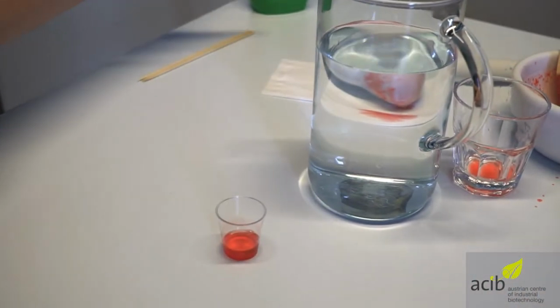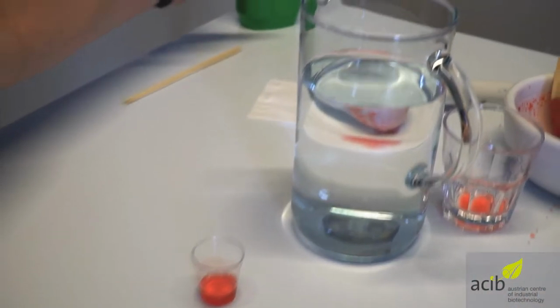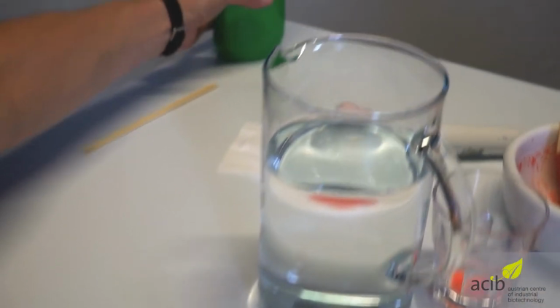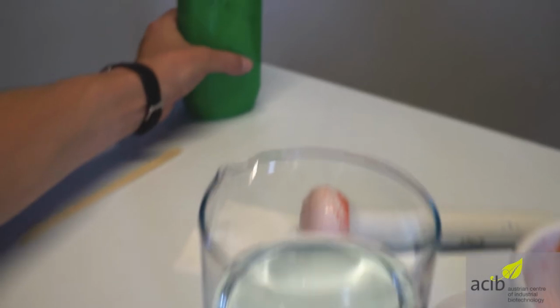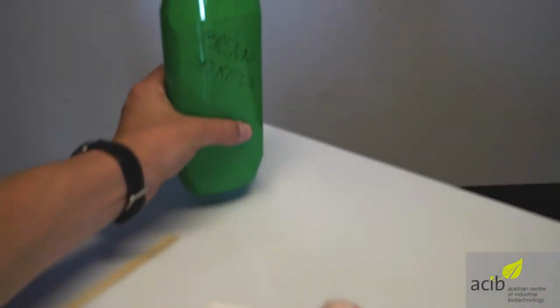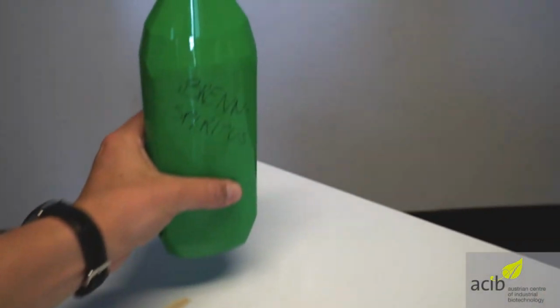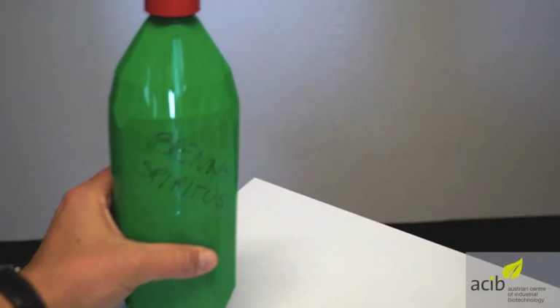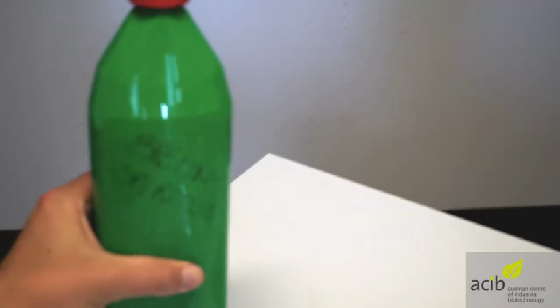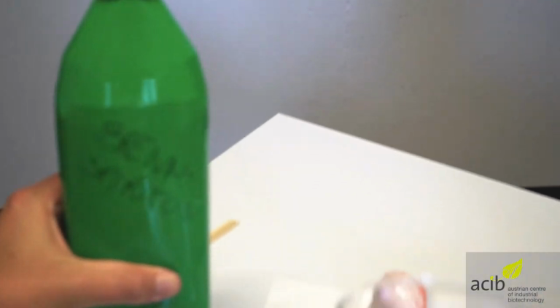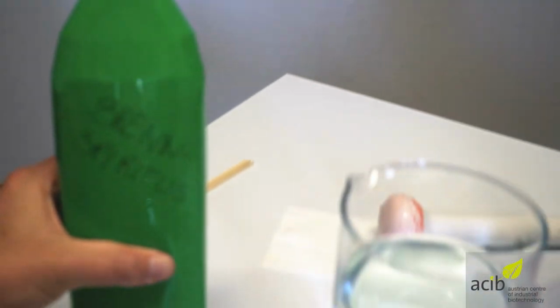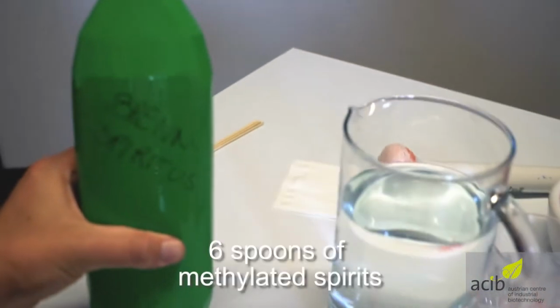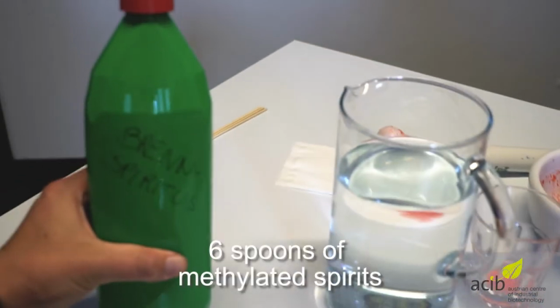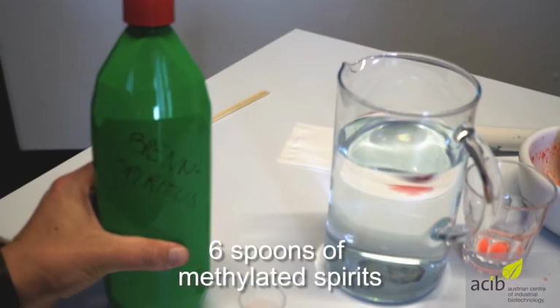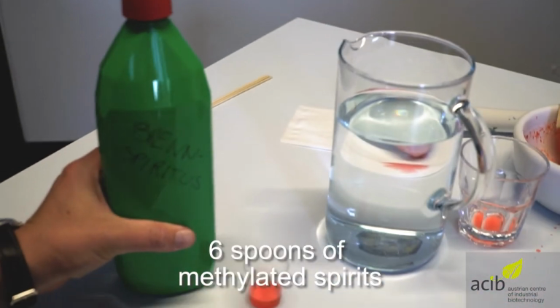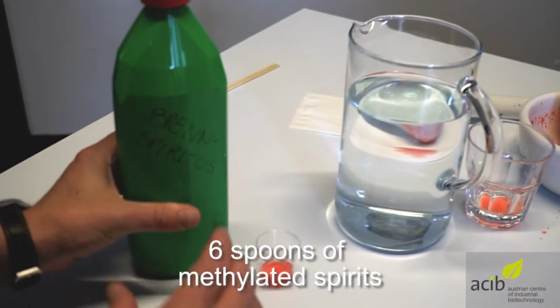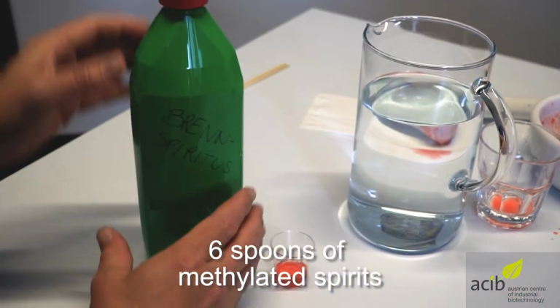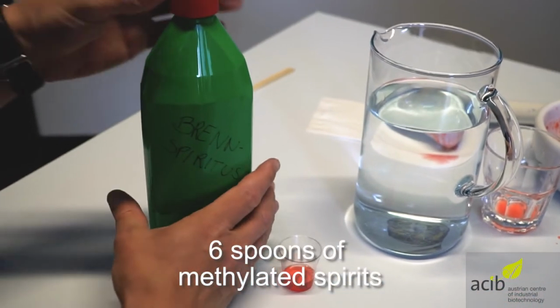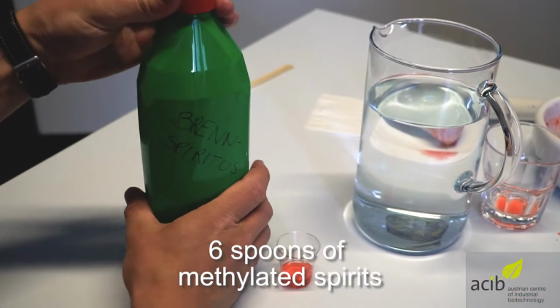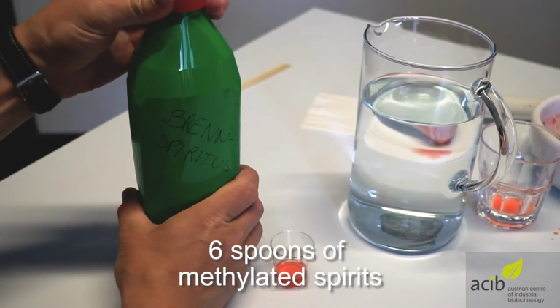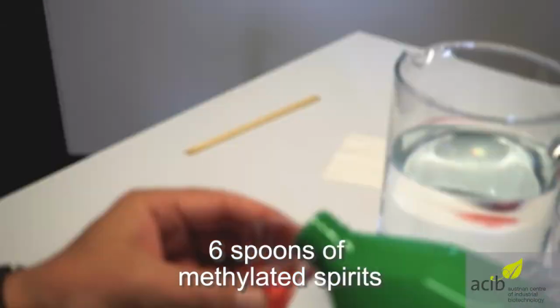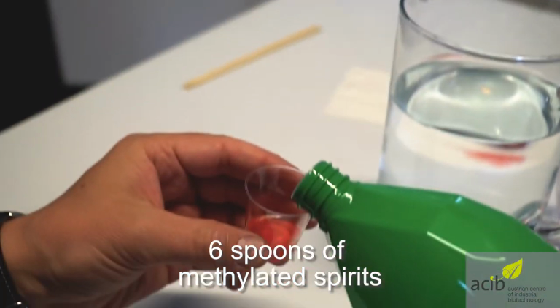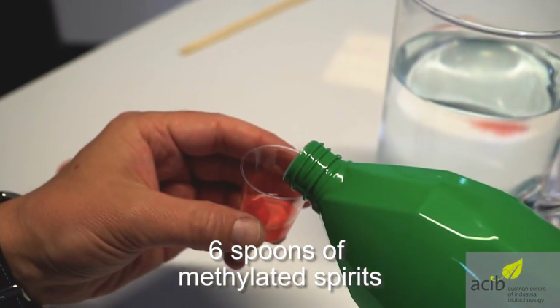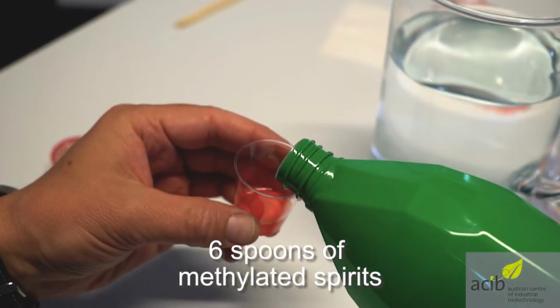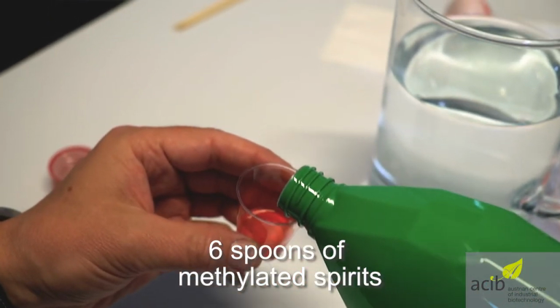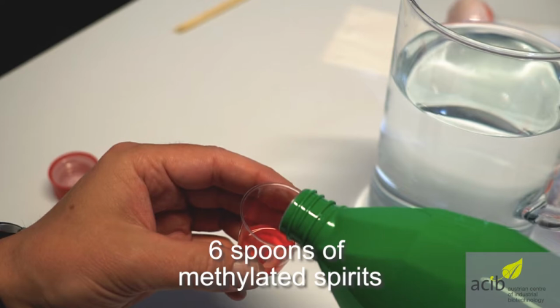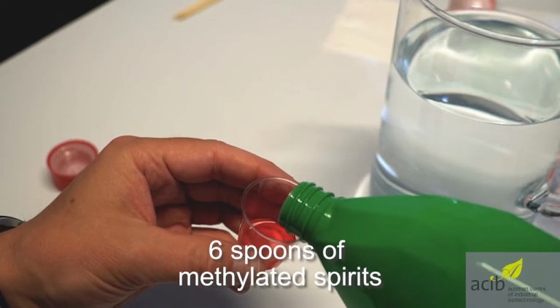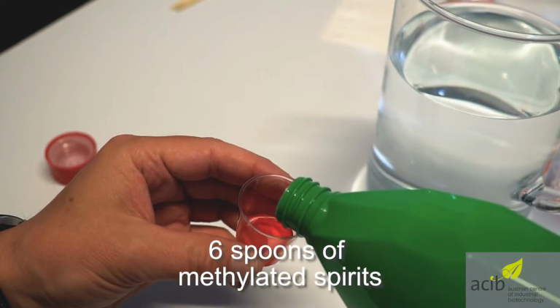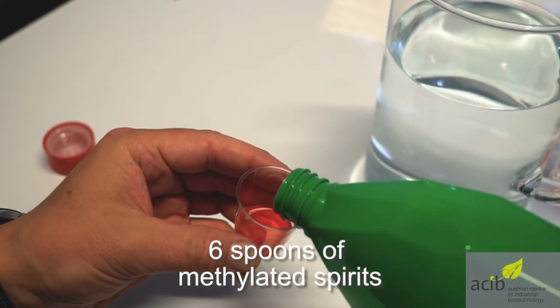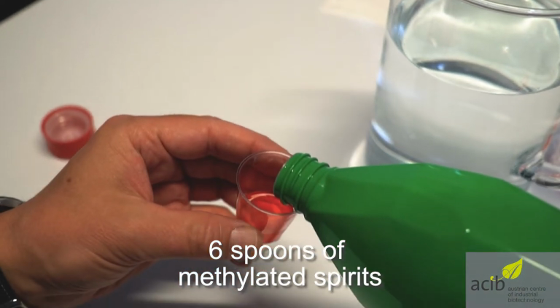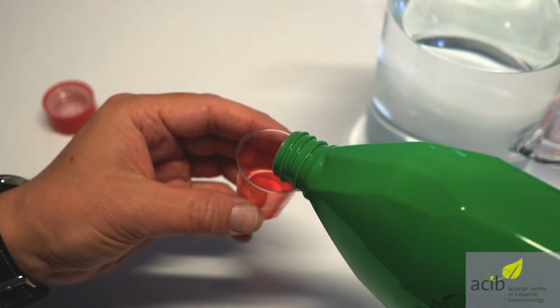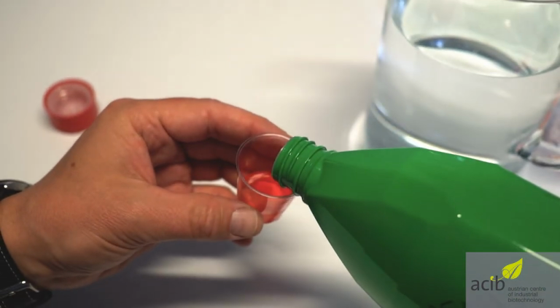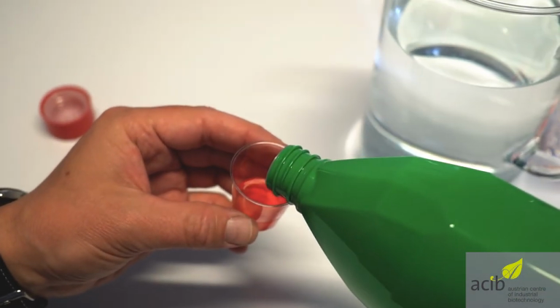To make our DNA visible, we must add now 6 spoons of methylated spirit. It's a dangerous liquid, so be careful and ask an adult for help.